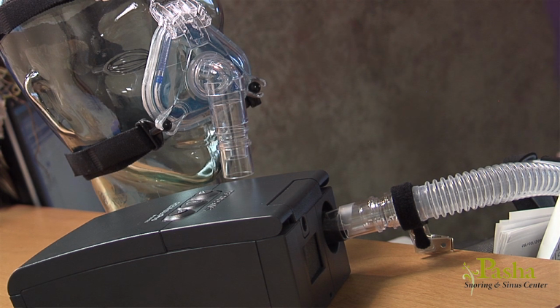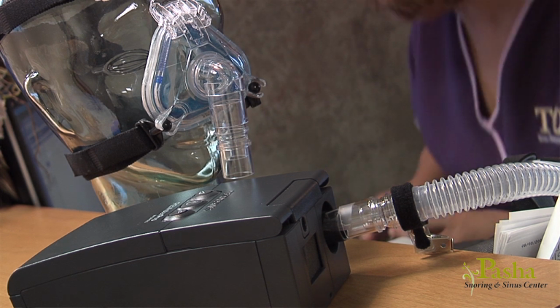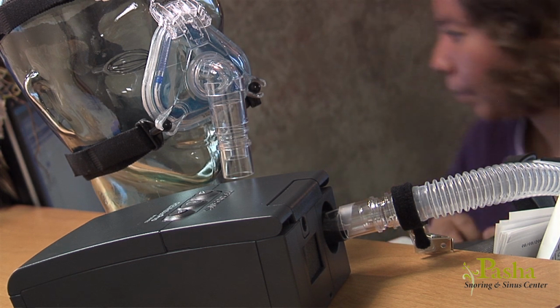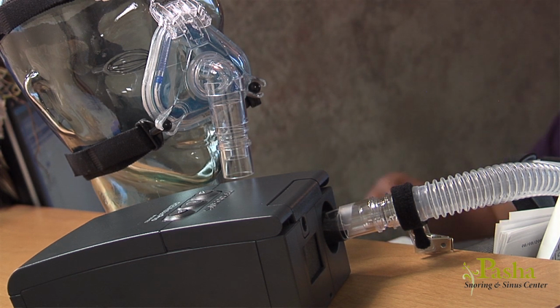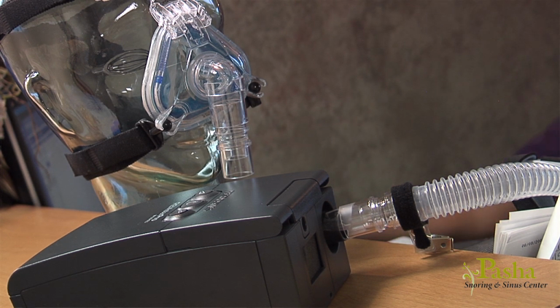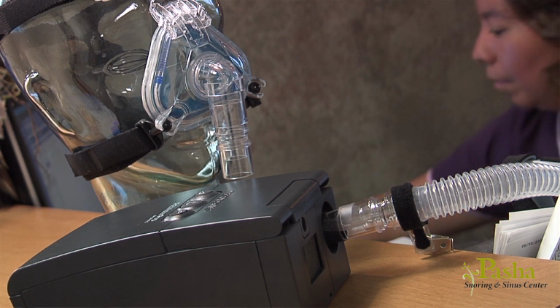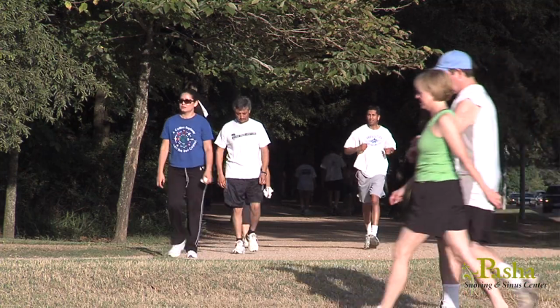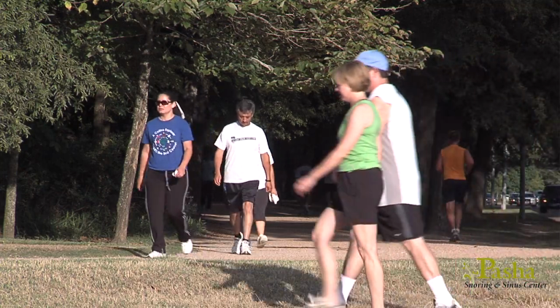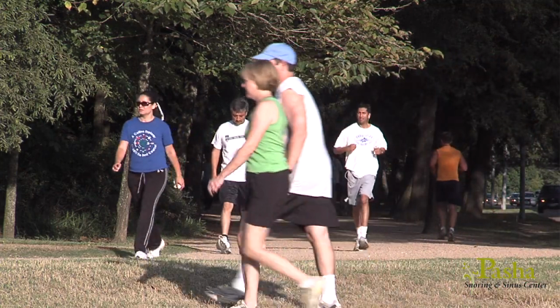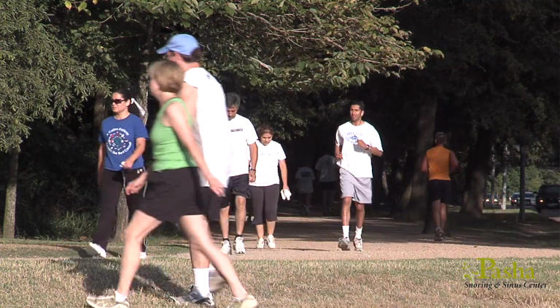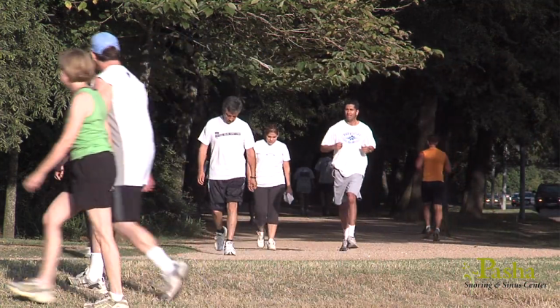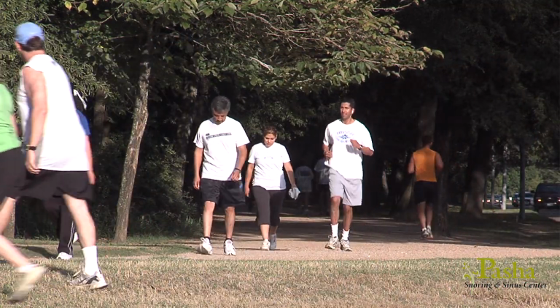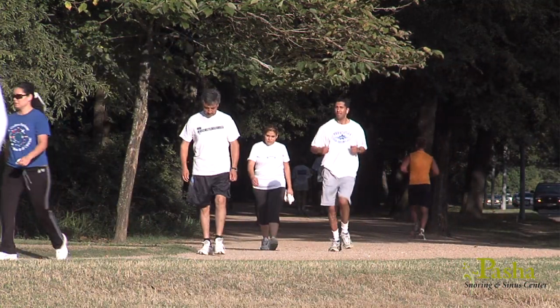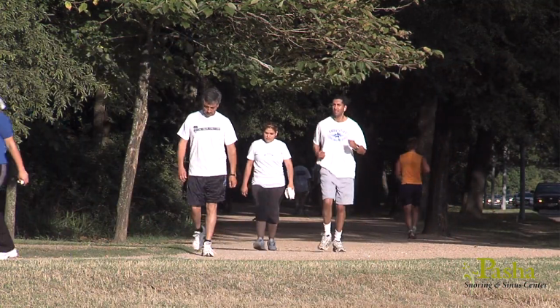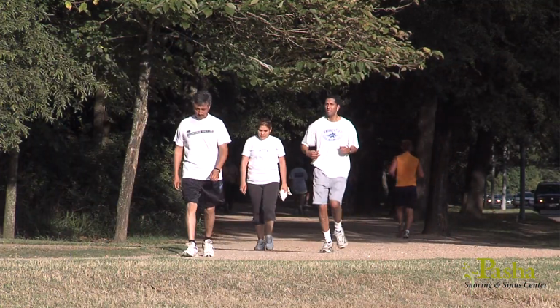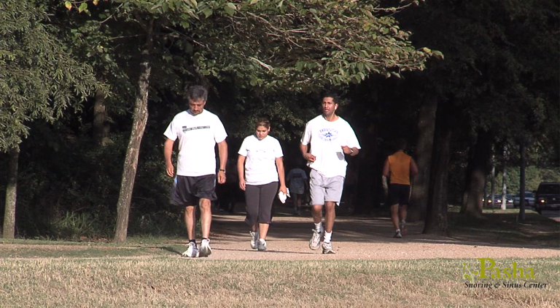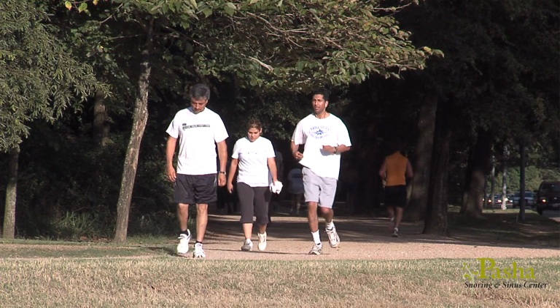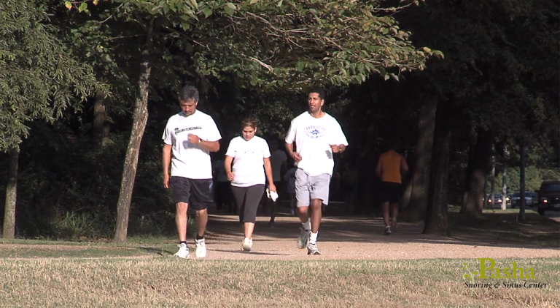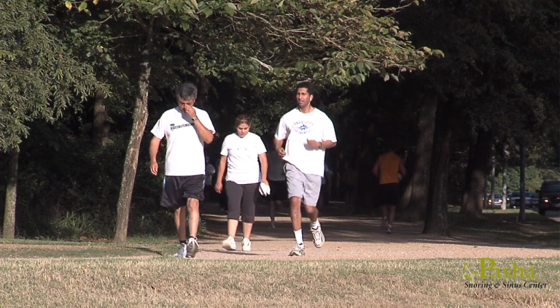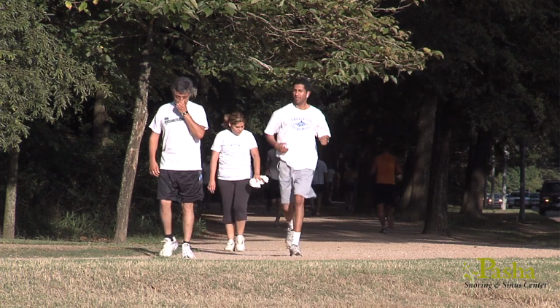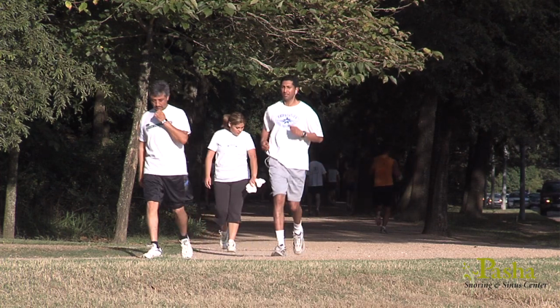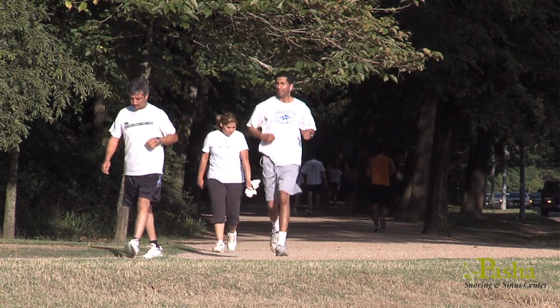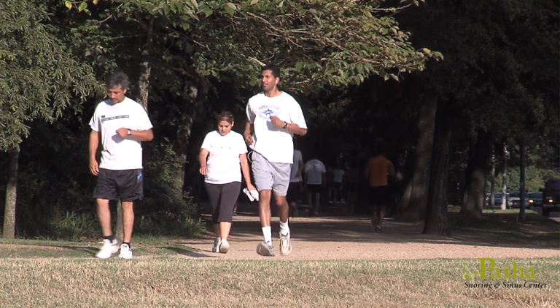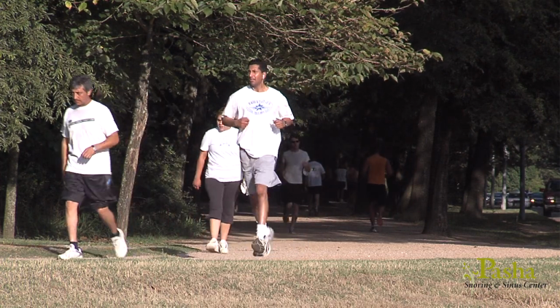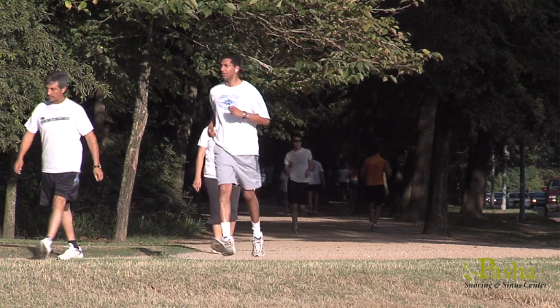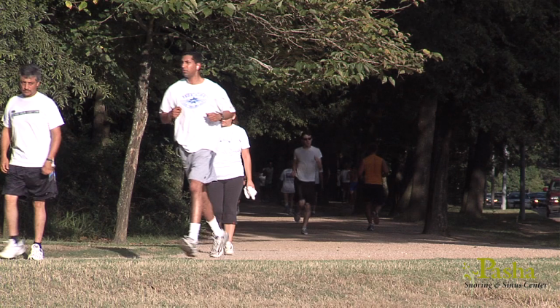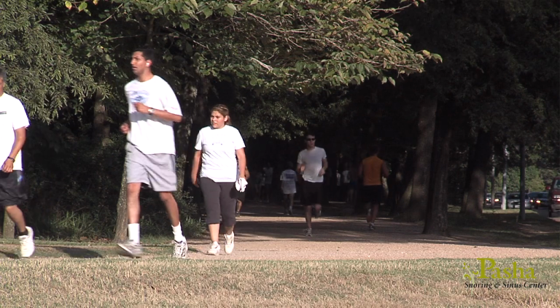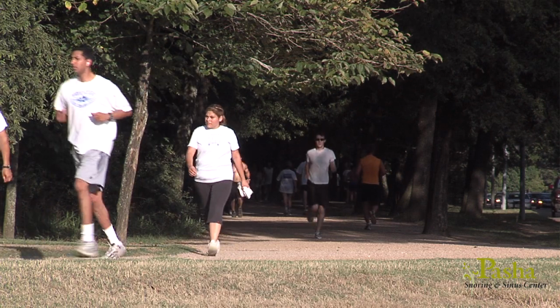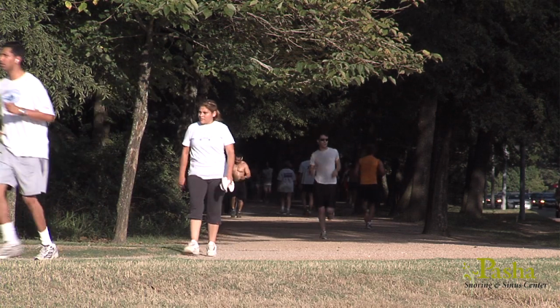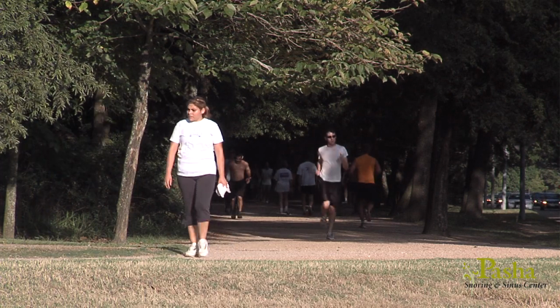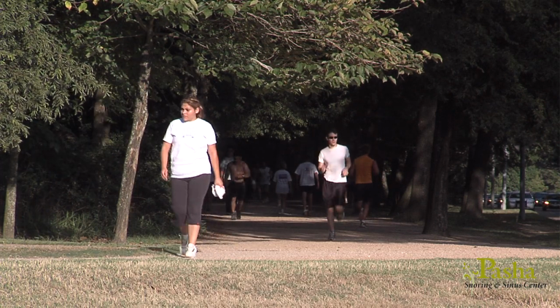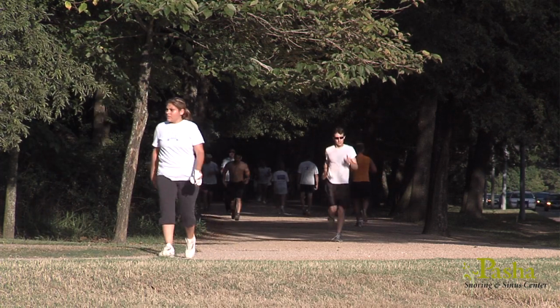For others, this may be the beginning of a major lifestyle change — improving your airway so you can begin an exercise and diet program to lose weight, with the eventual goal of curing your sleep apnea in the near future.